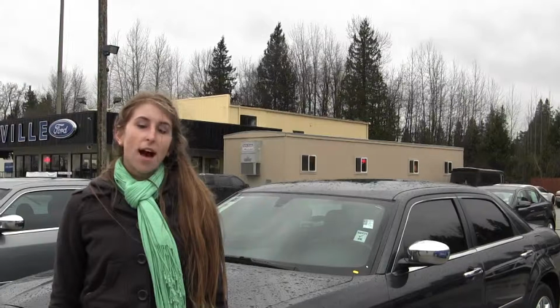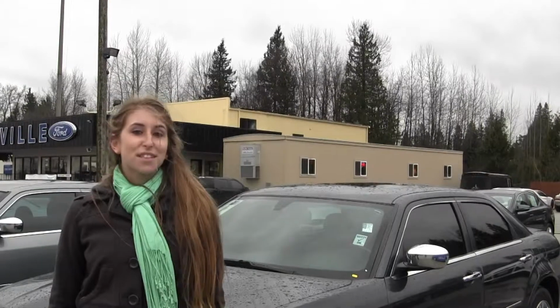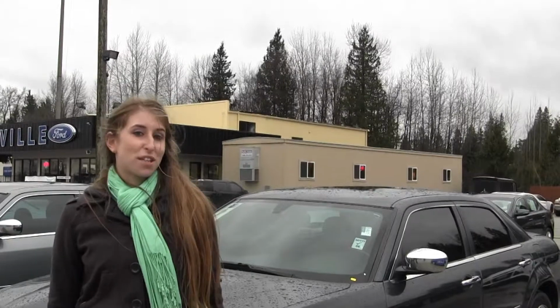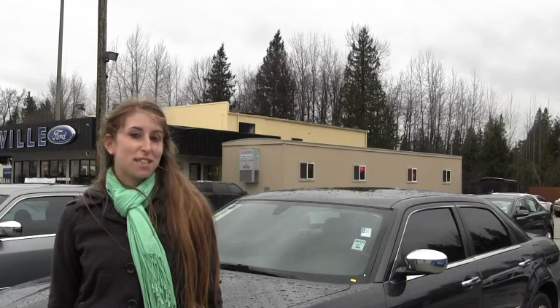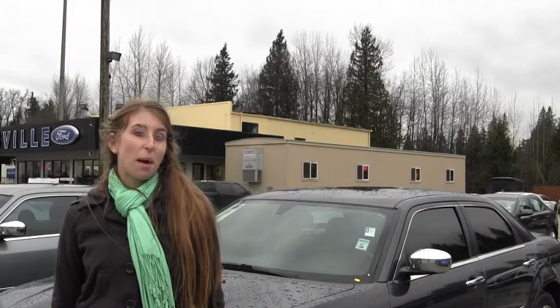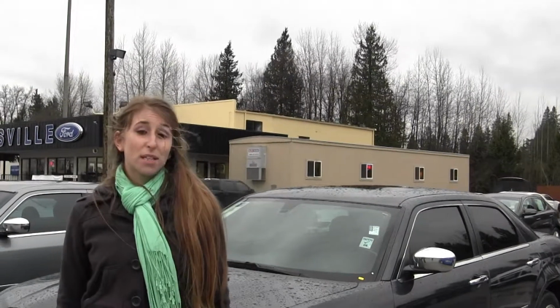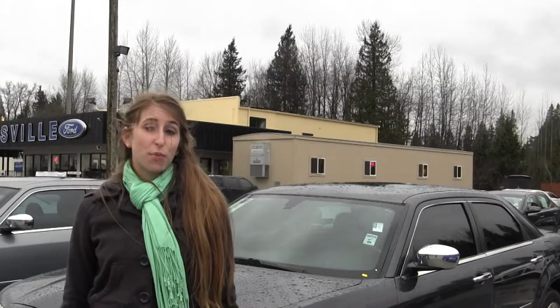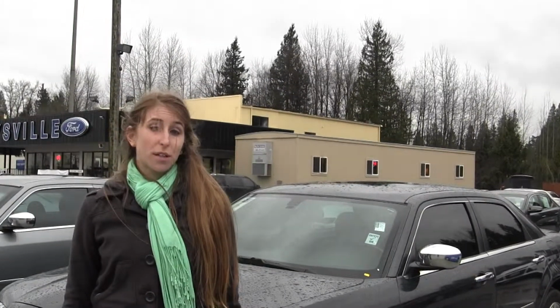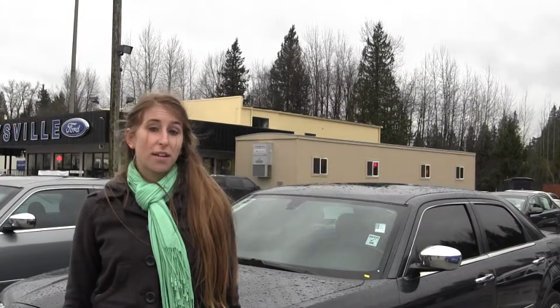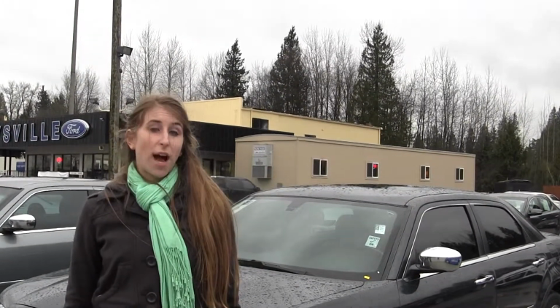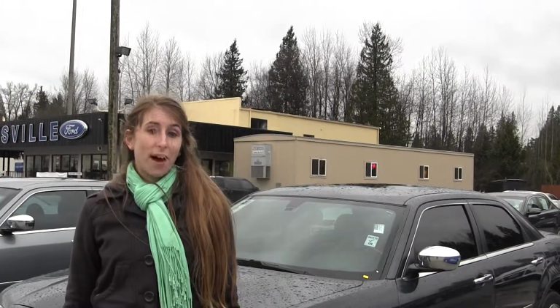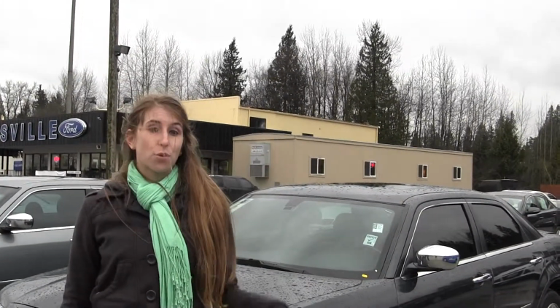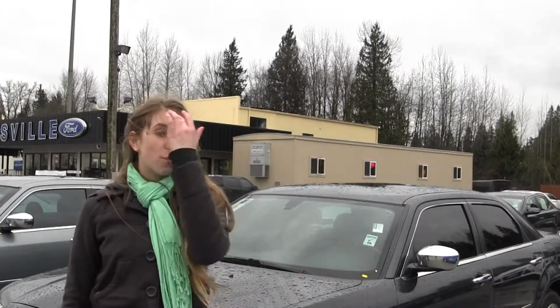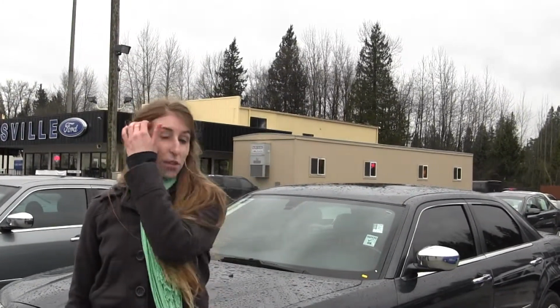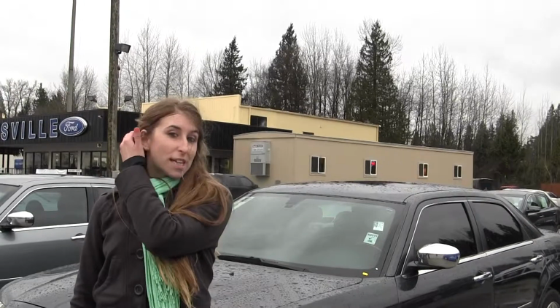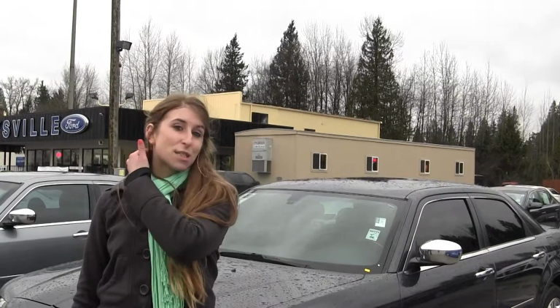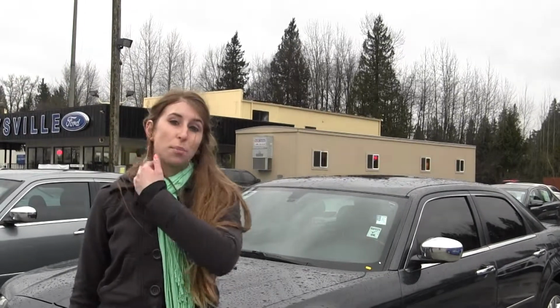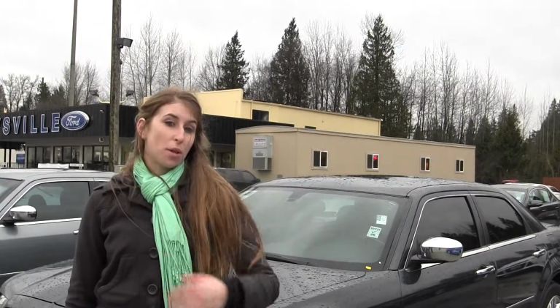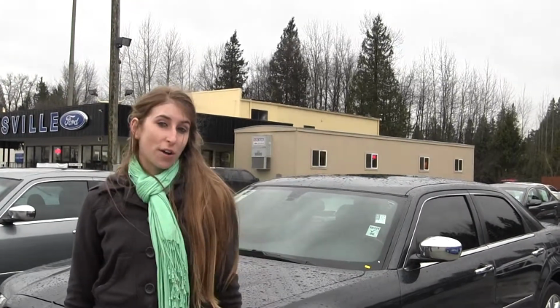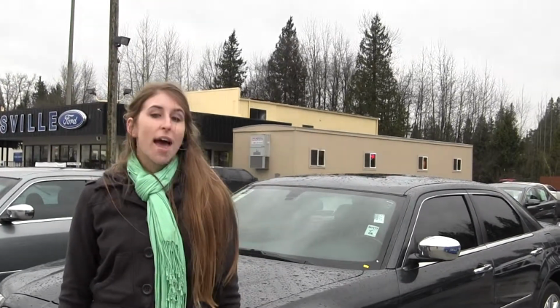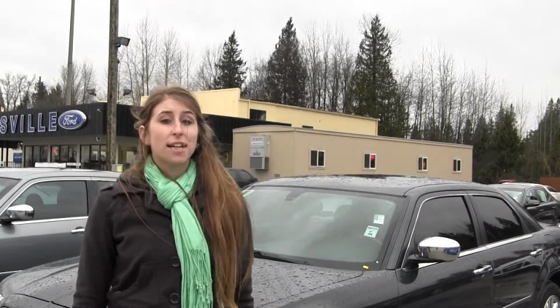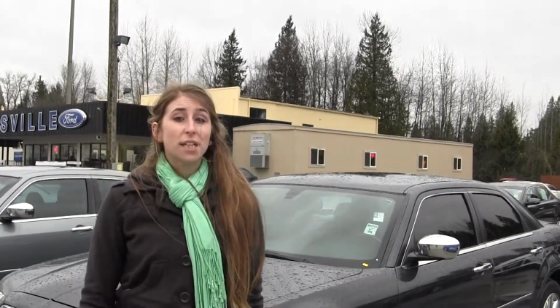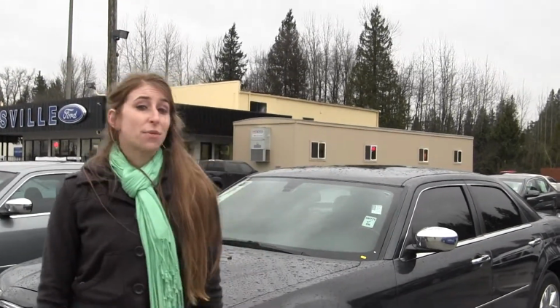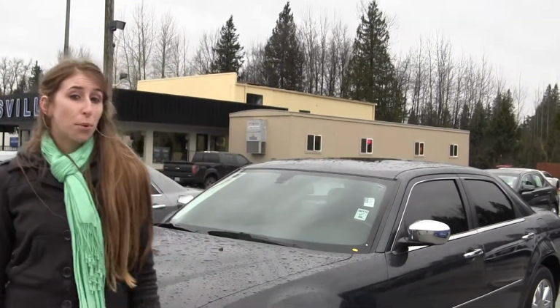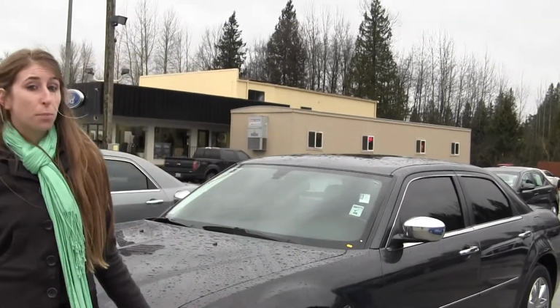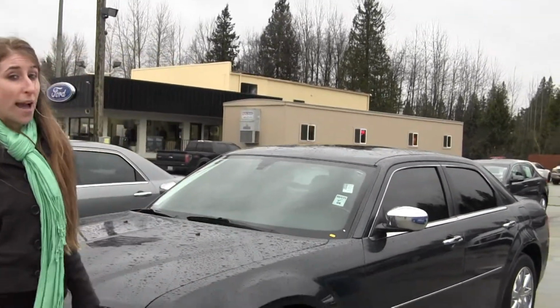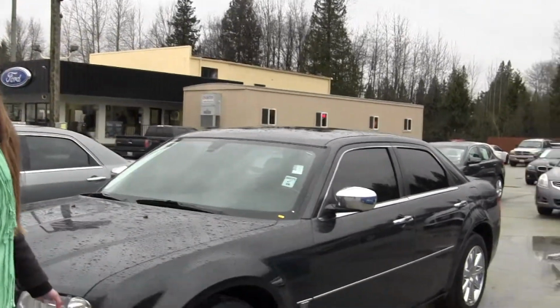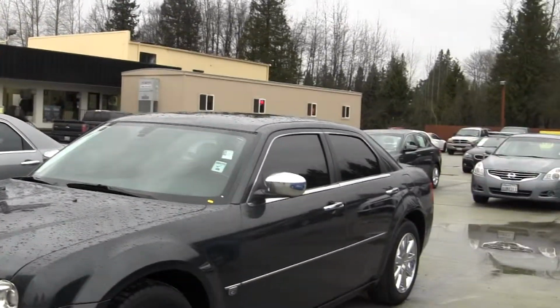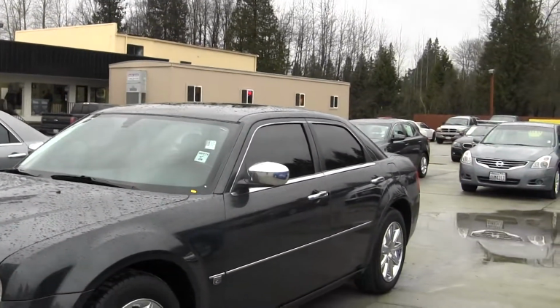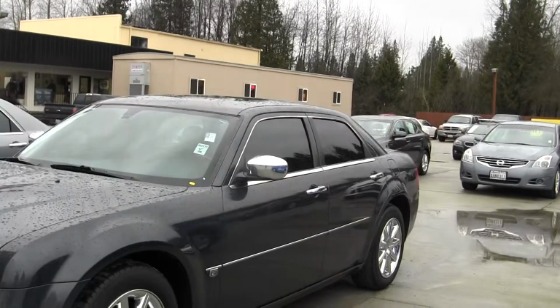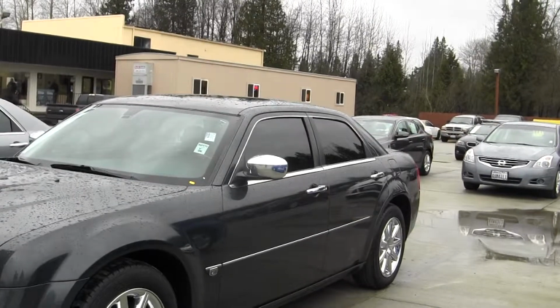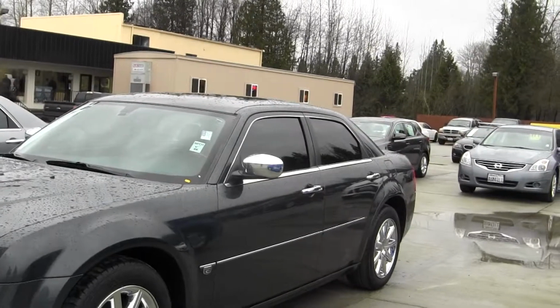Hi, this is Chelsea. Today I'm at Marysville Ford, located off I-5 at the corner of 136th and Smoky Point Boulevard. Today we're looking at this very bold gray 2007 Chrysler 300.